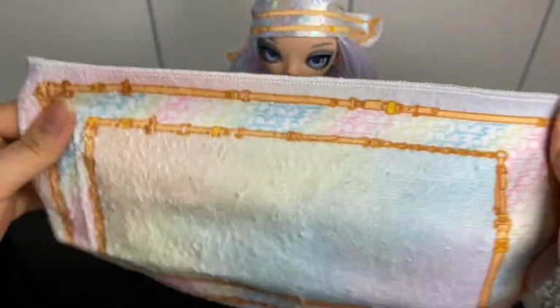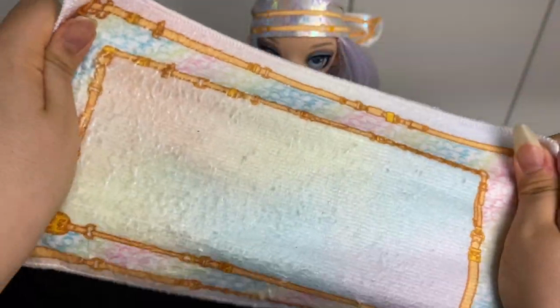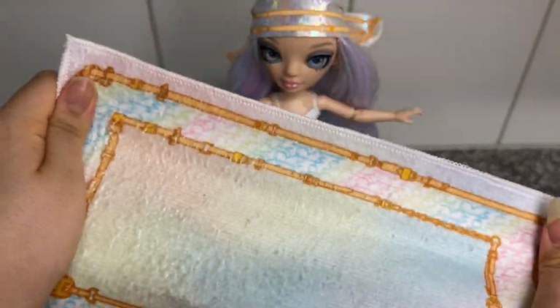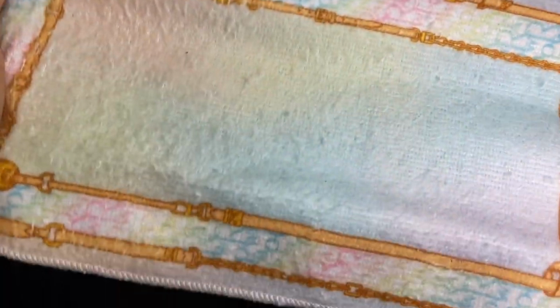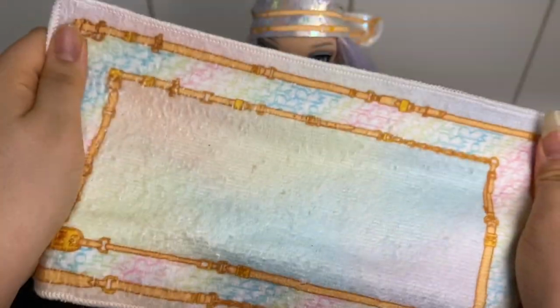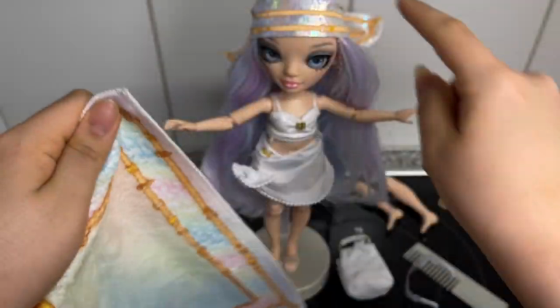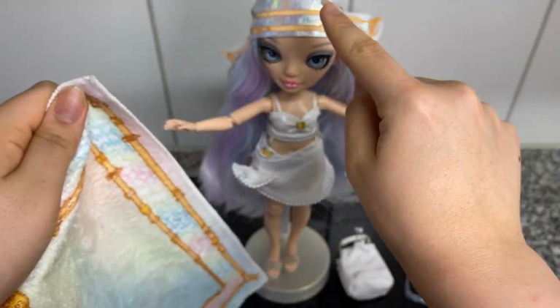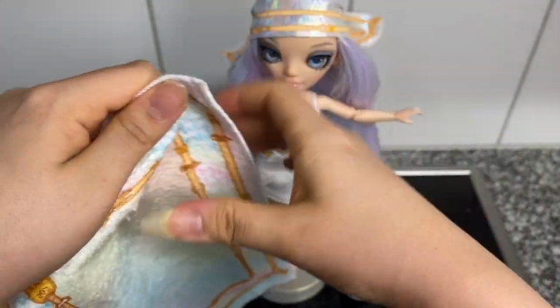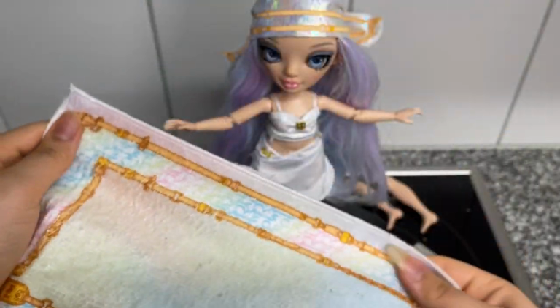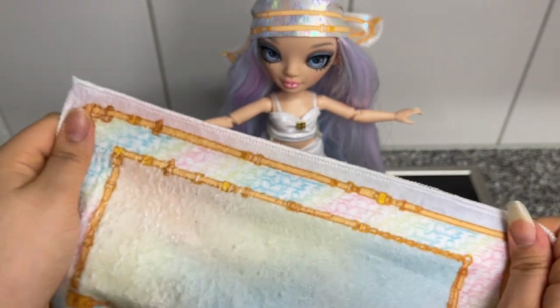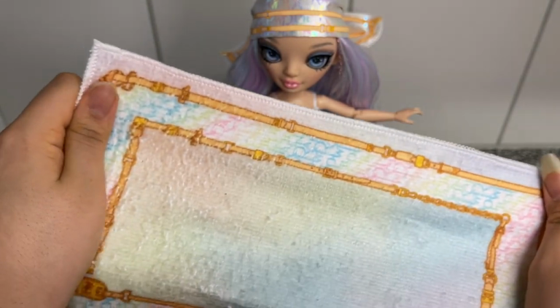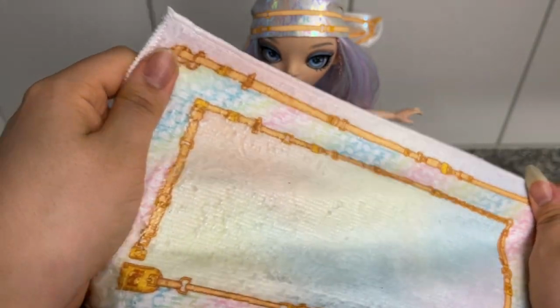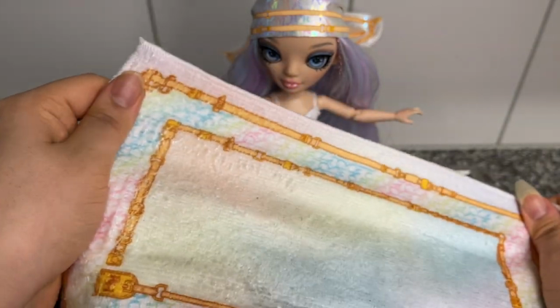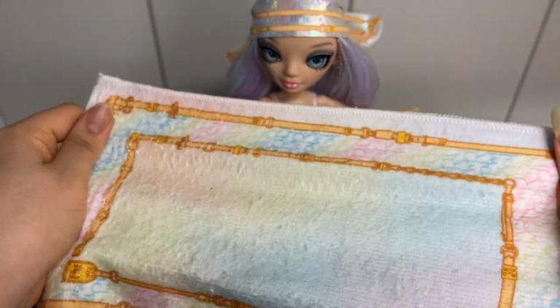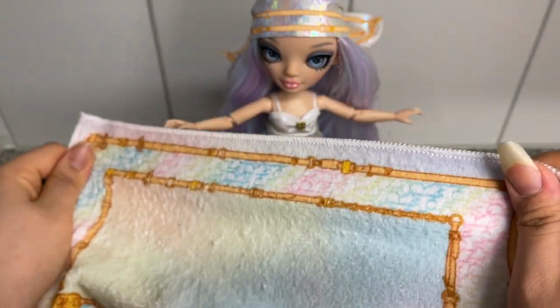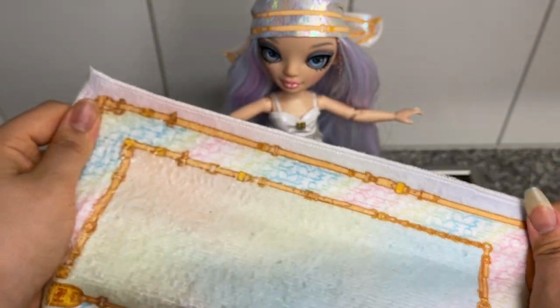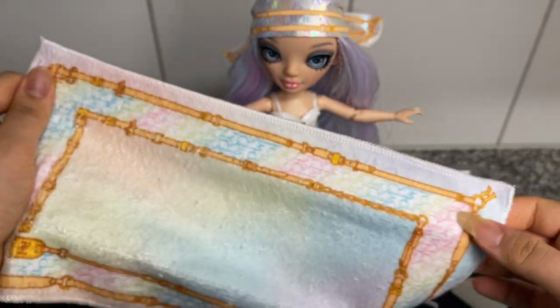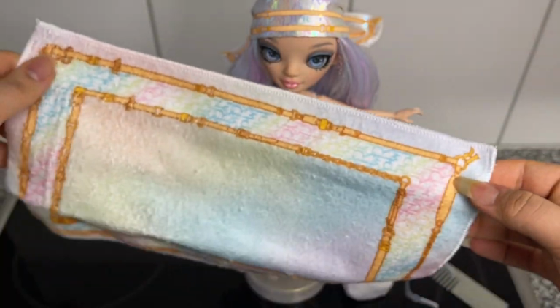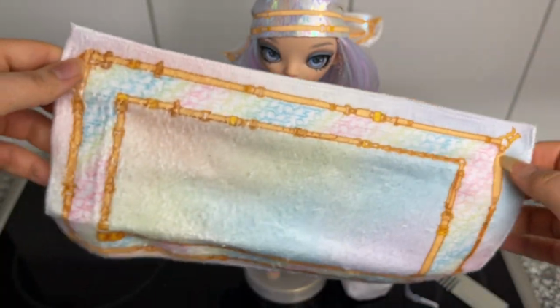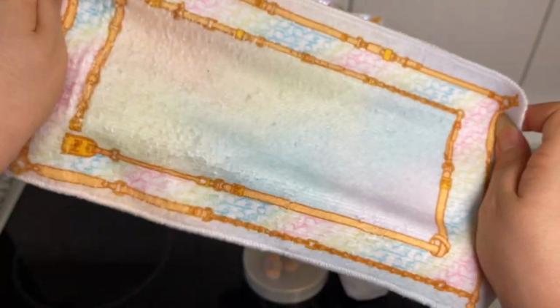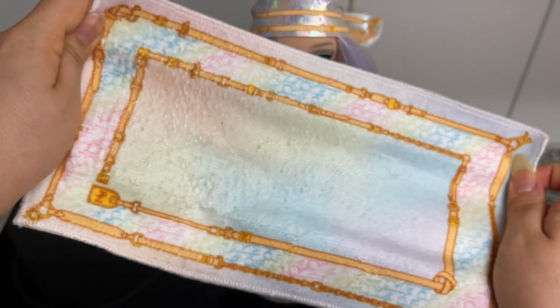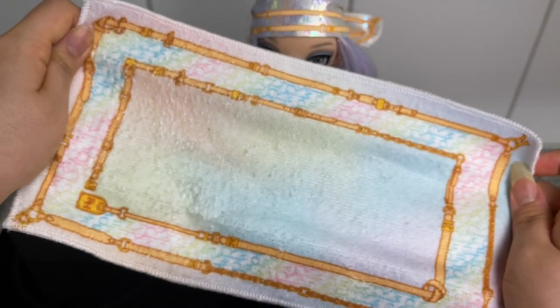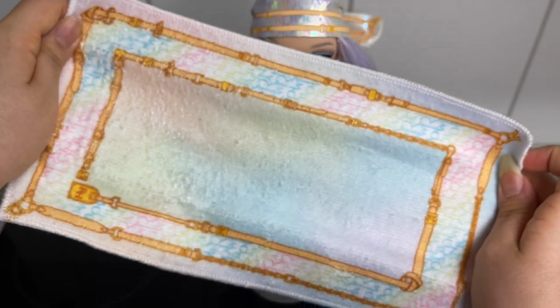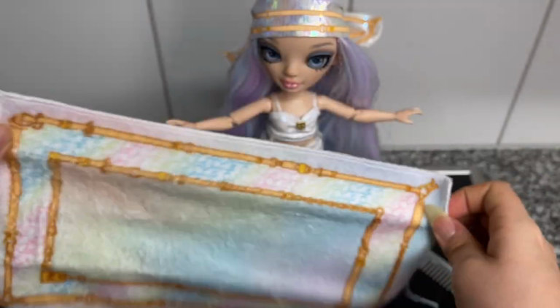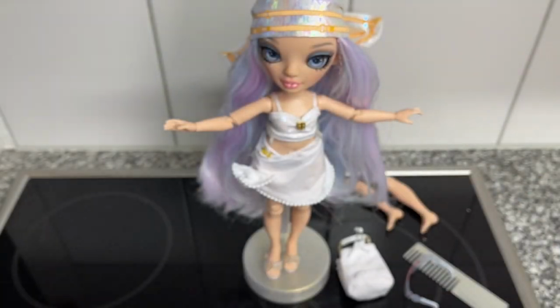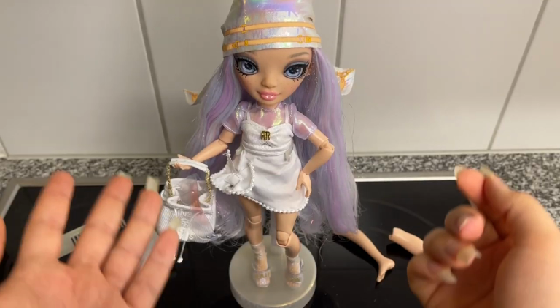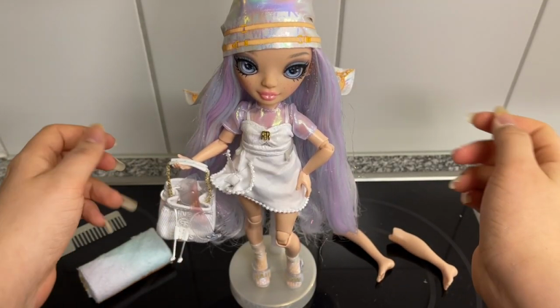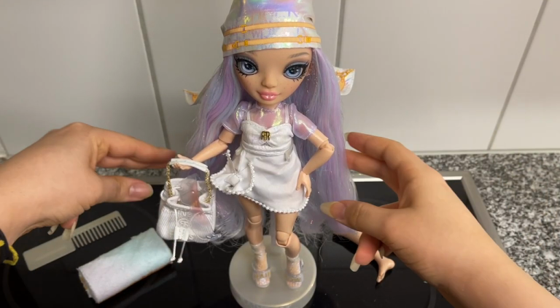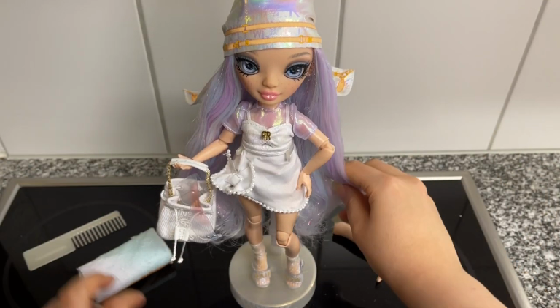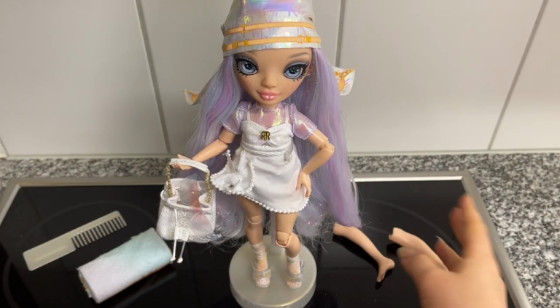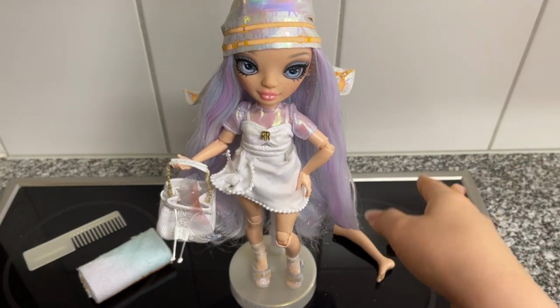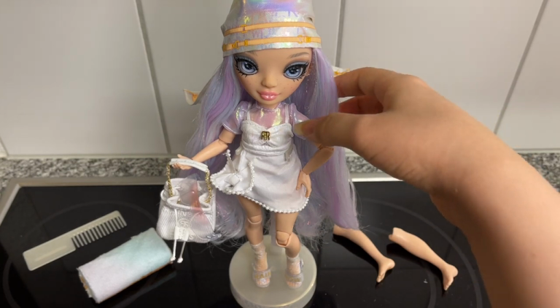This is such a nicely made purse — I love this for her. Lastly, we have her cute little beach towel. It is the same print as her scarf — we can see the iridescent sheen and pastel colors and of course the gold buckle detail surrounding it.